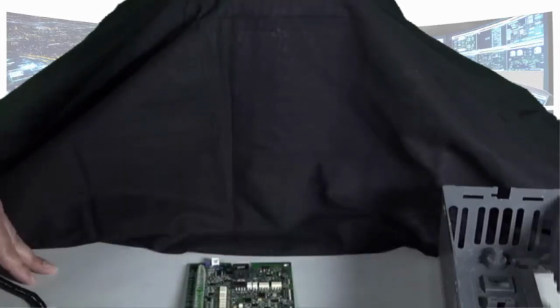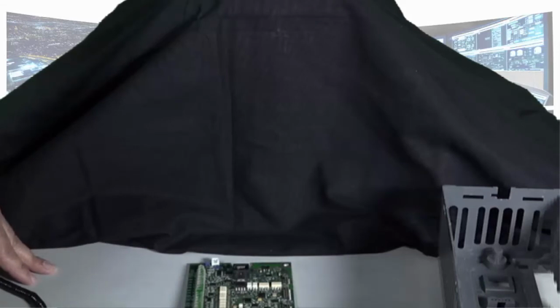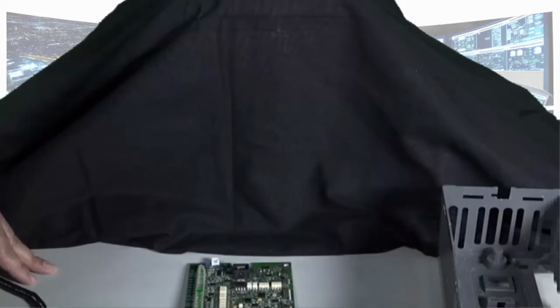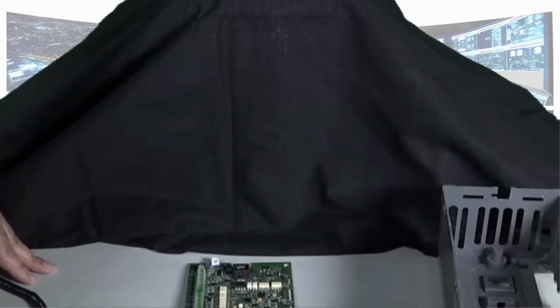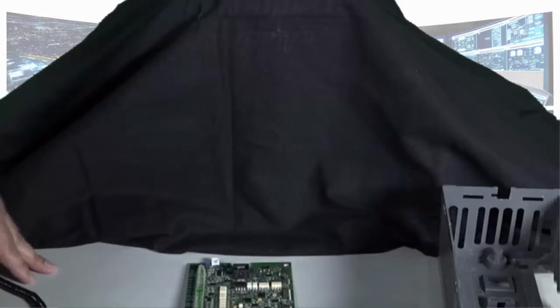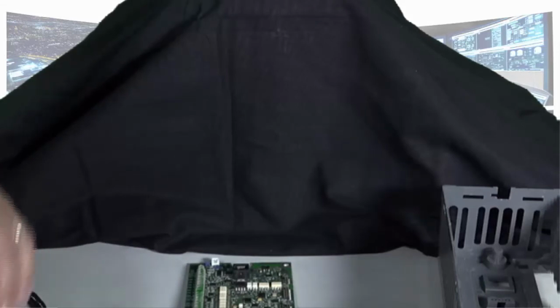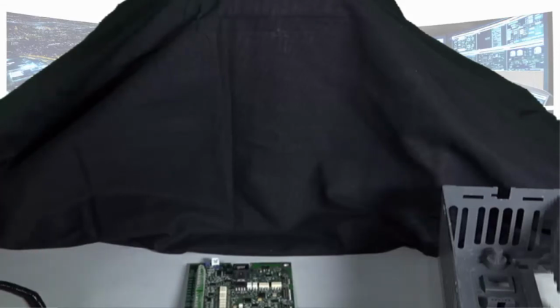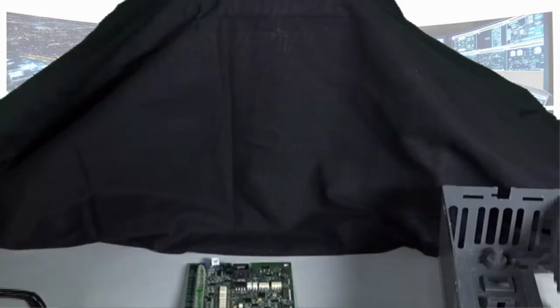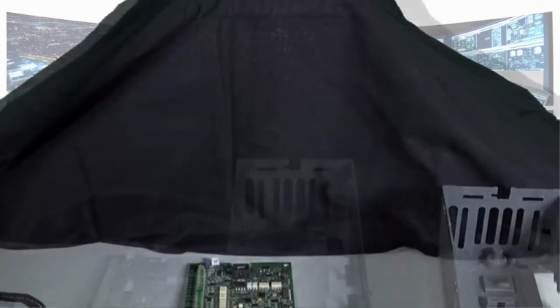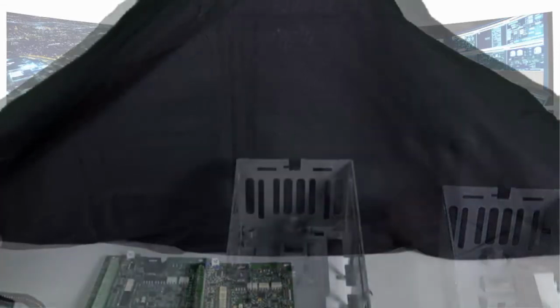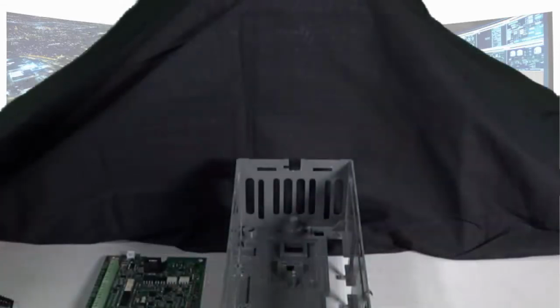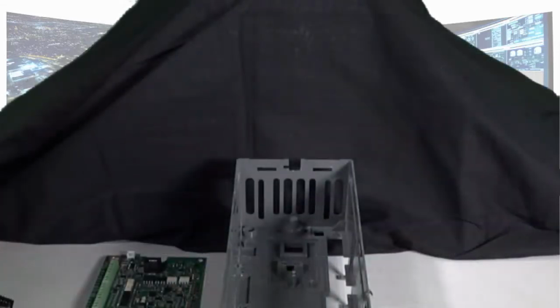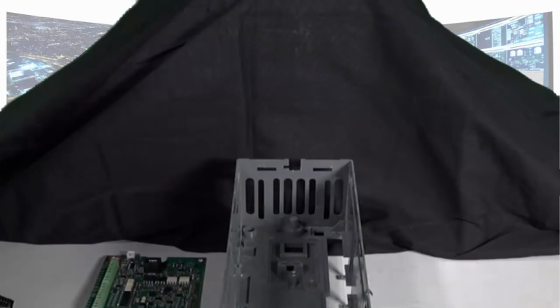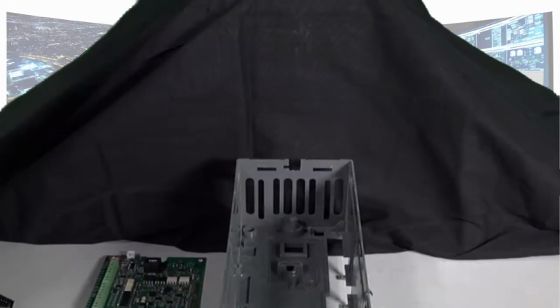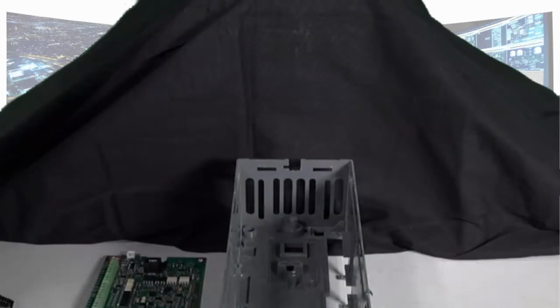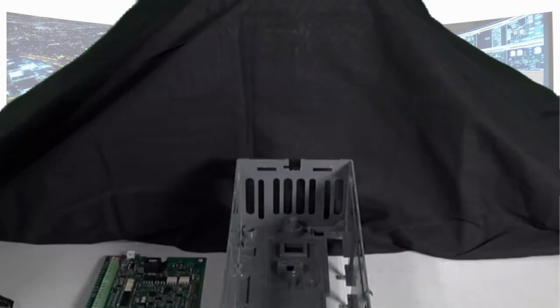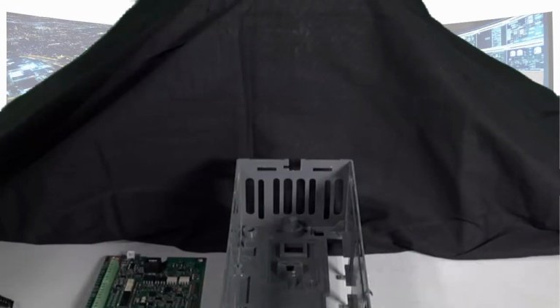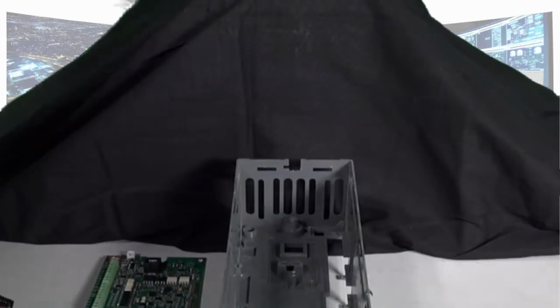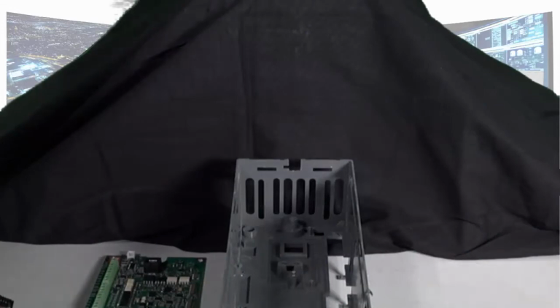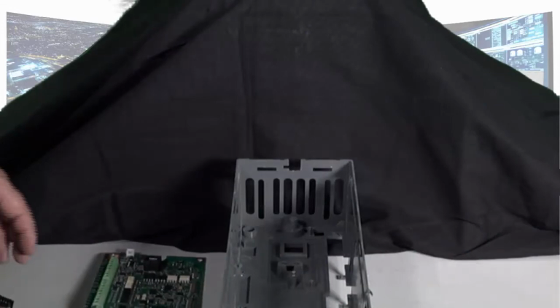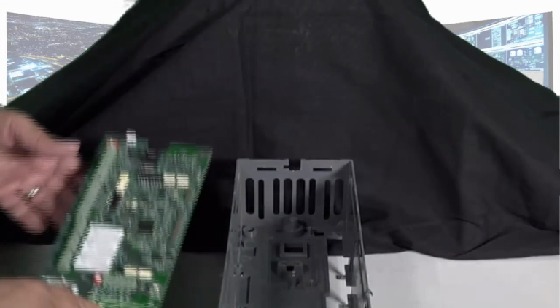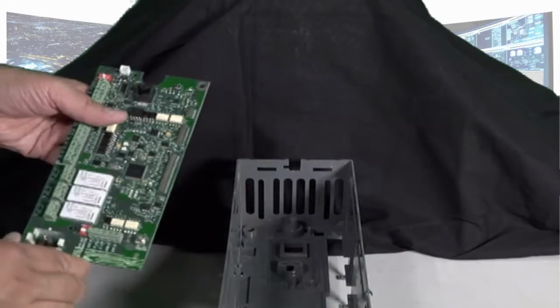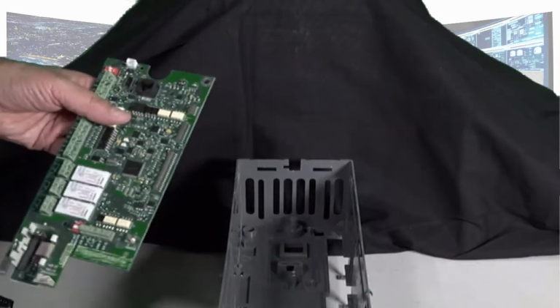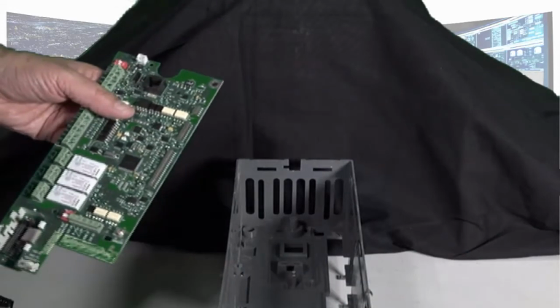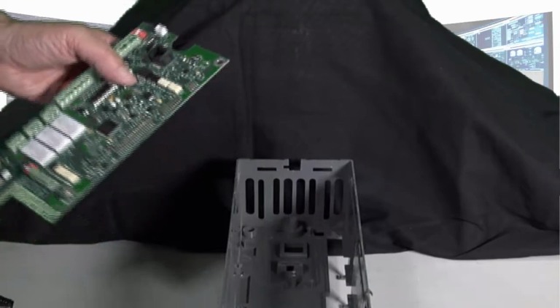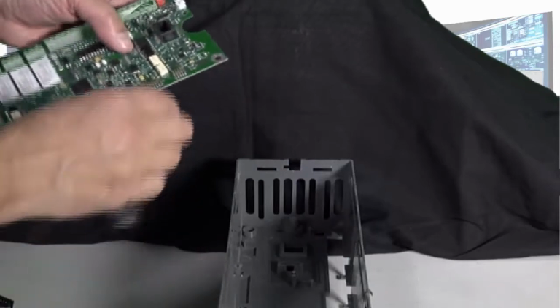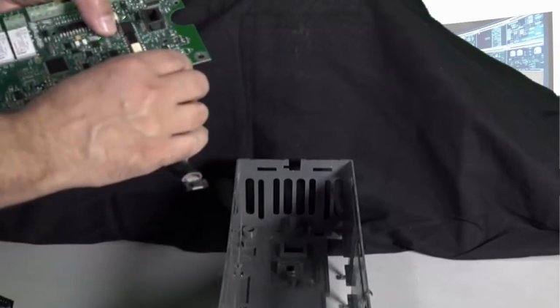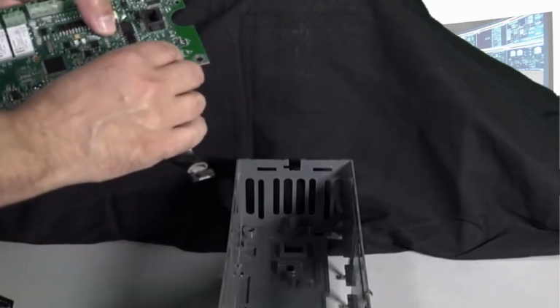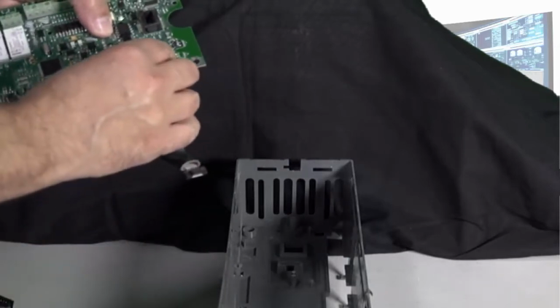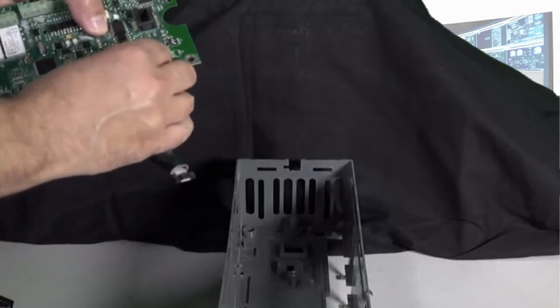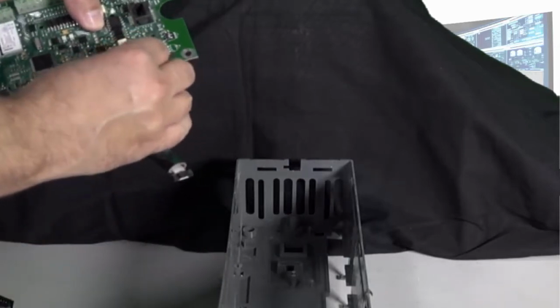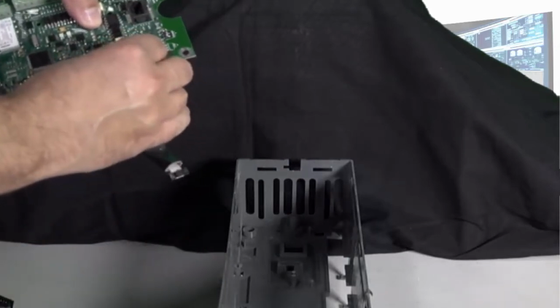Now the SMIO board is removed. Take your new board and reassemble. Before installing the new SMIO board, you will need to reinstall the ribbon cables, making sure you take your time not to bend the pins as you do this.